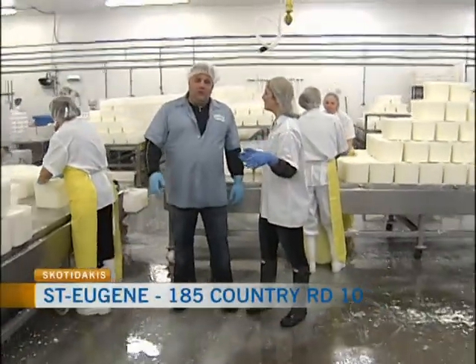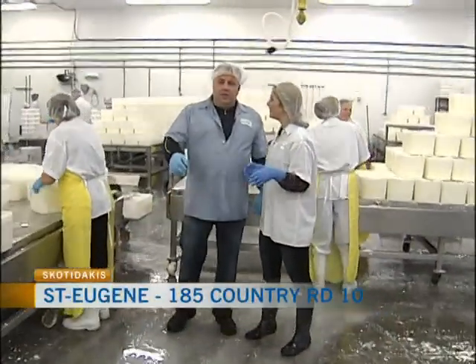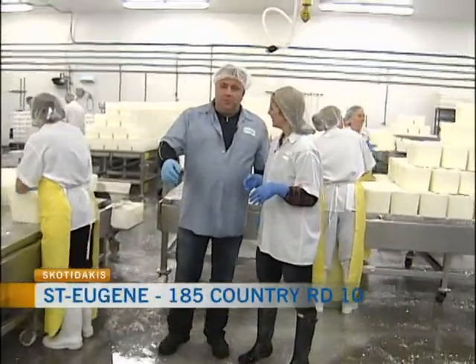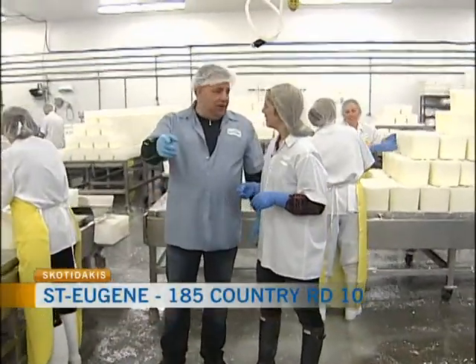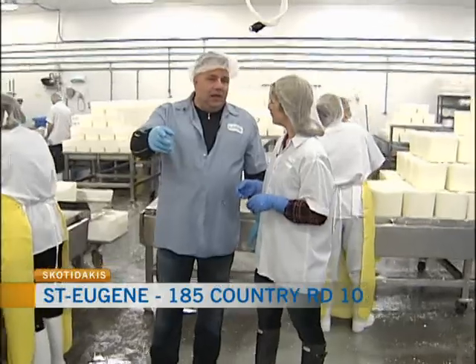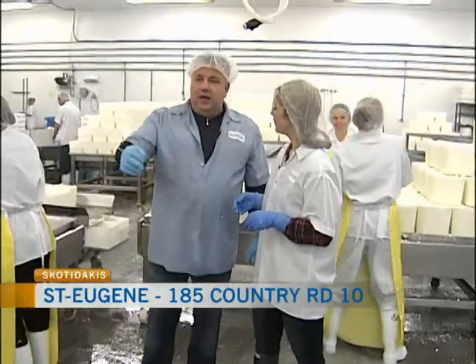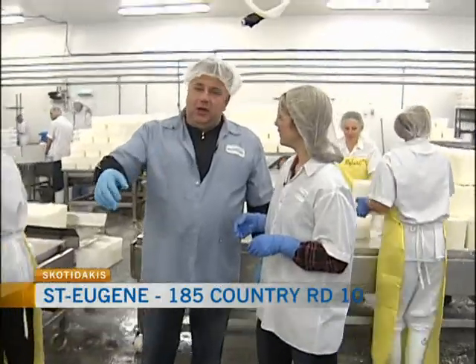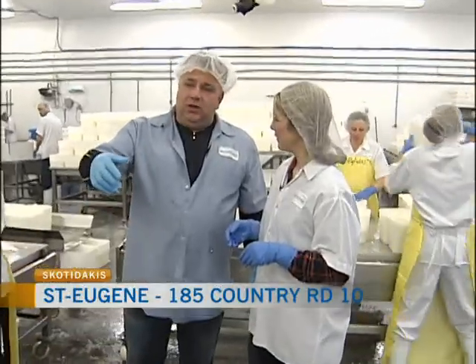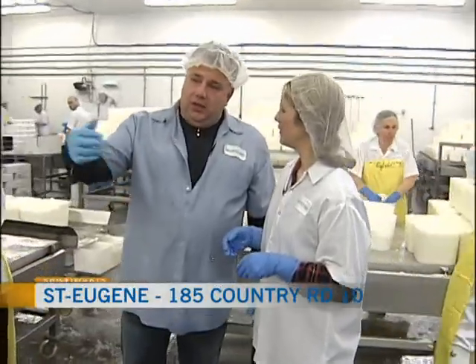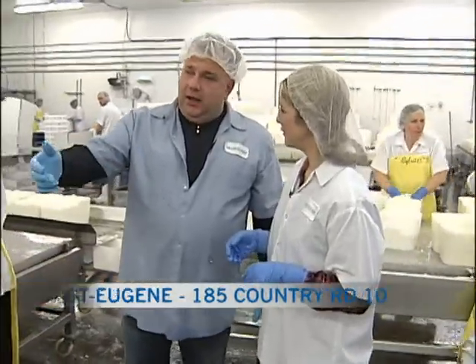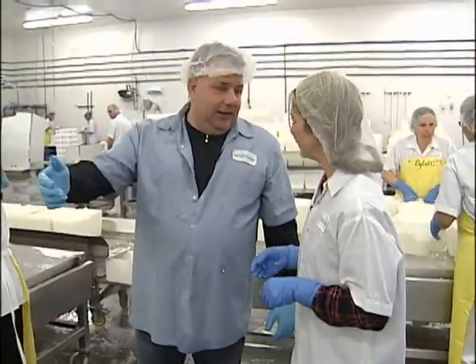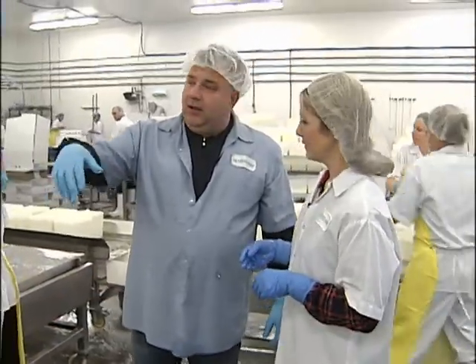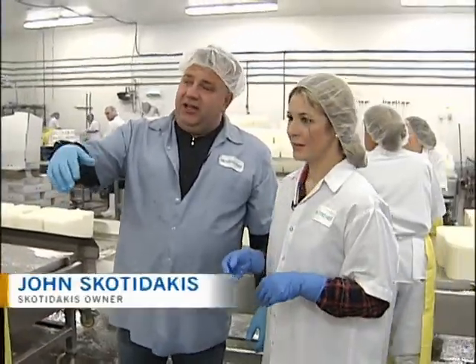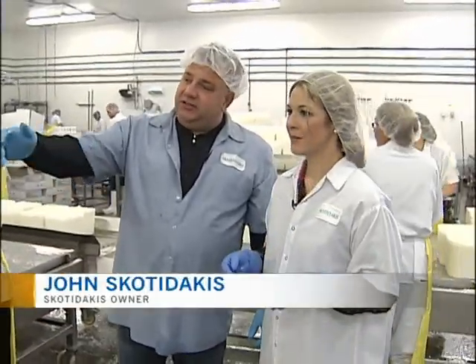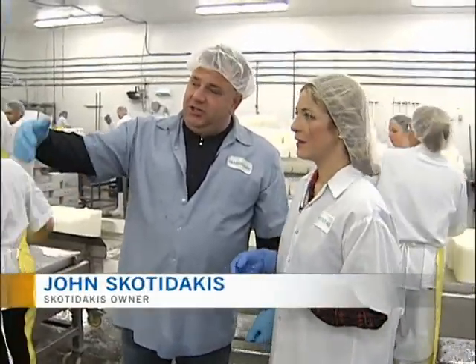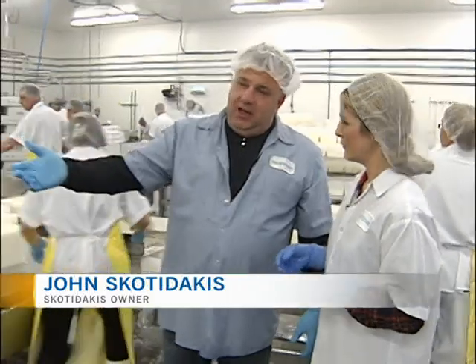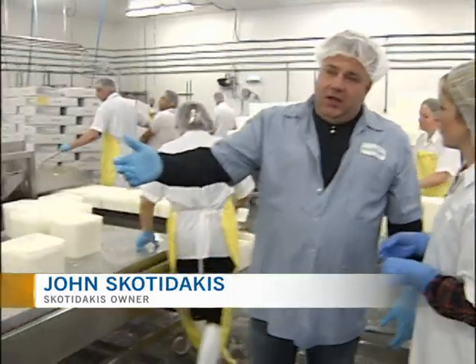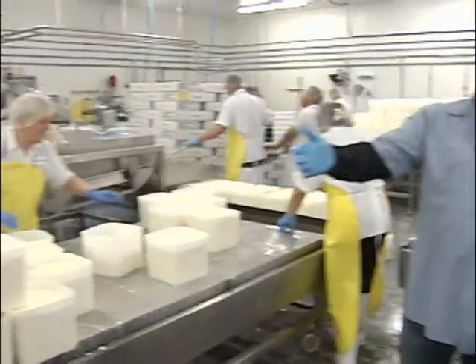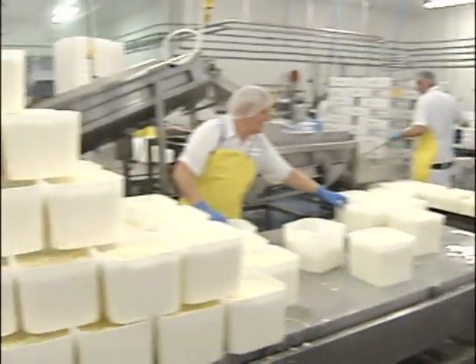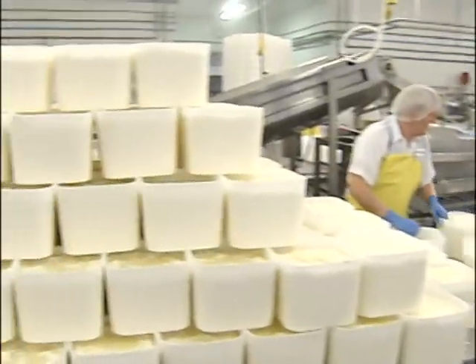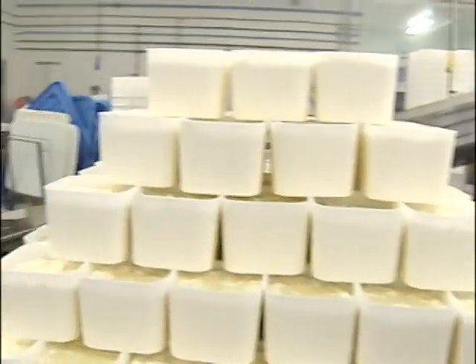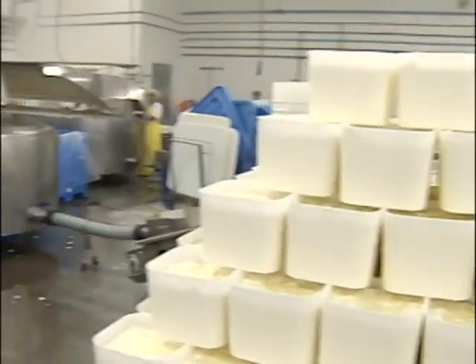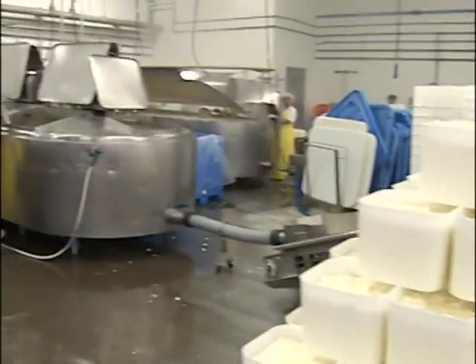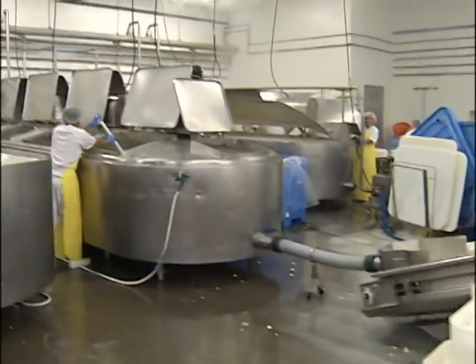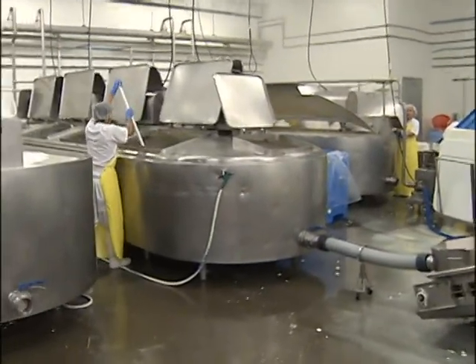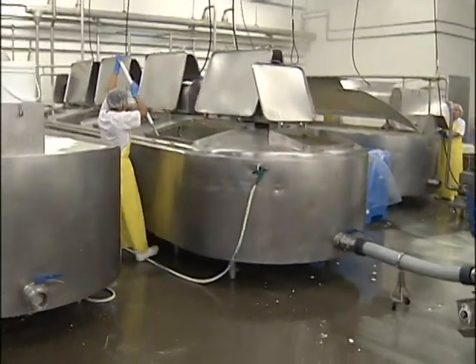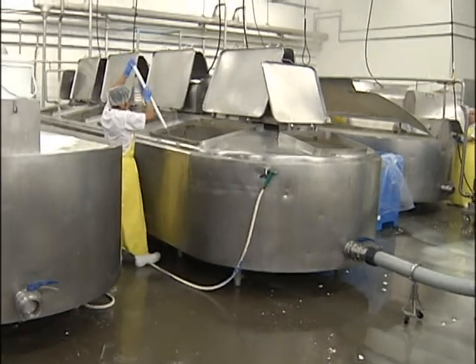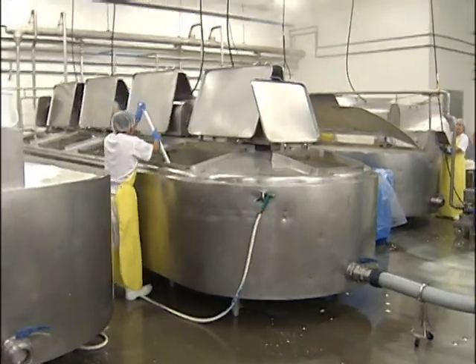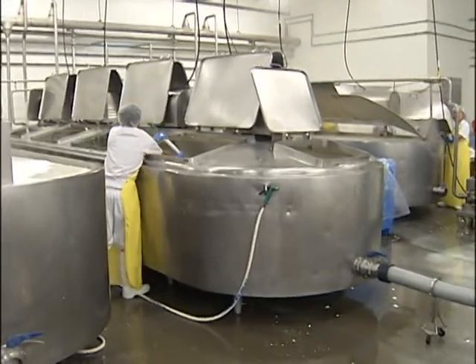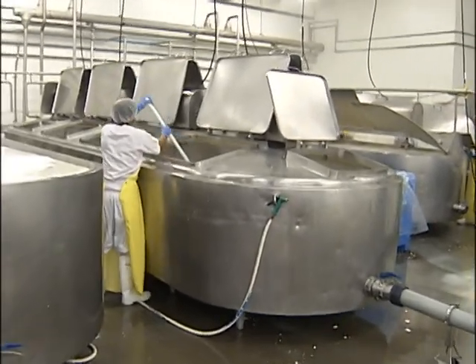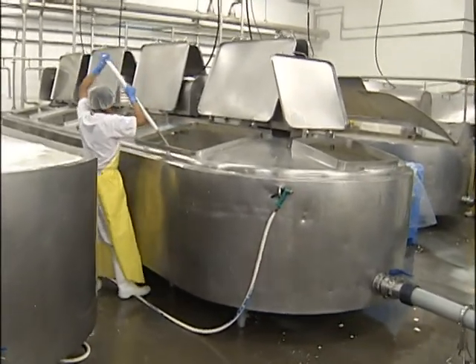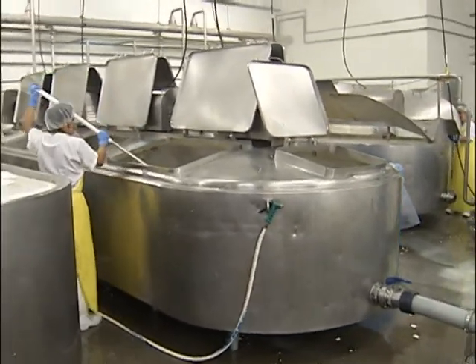Well, you see the vats are being filled, cultured, and renovated. First stage, second stage, which uses a time period of 45 minutes, where after that we cut it. And then the drainage process by going up the belt.